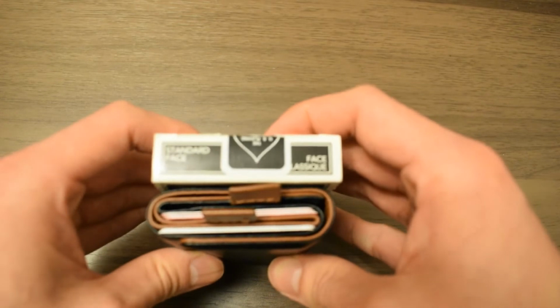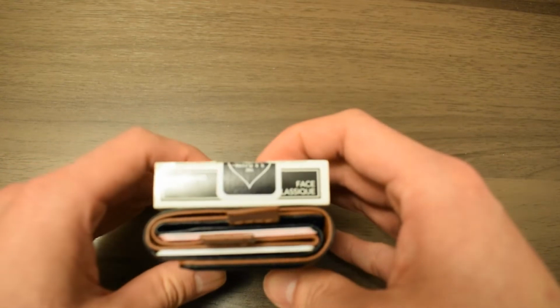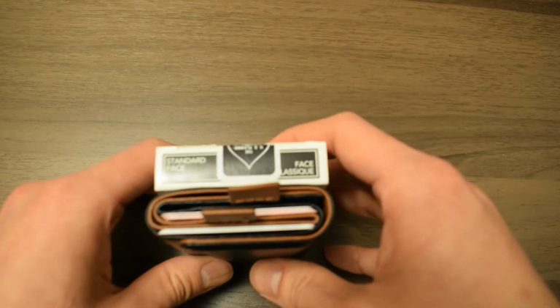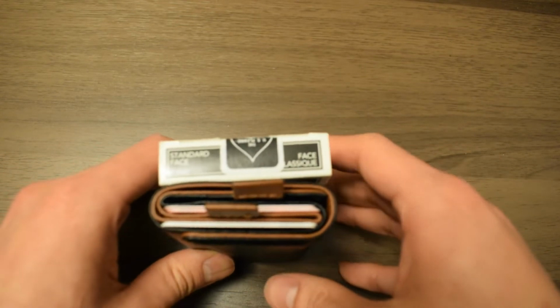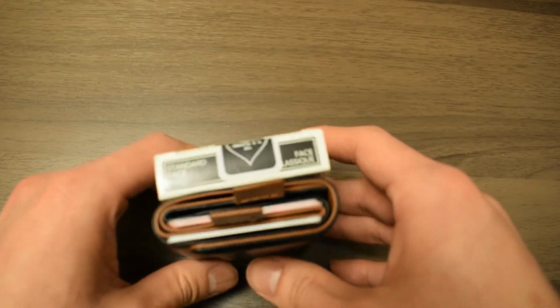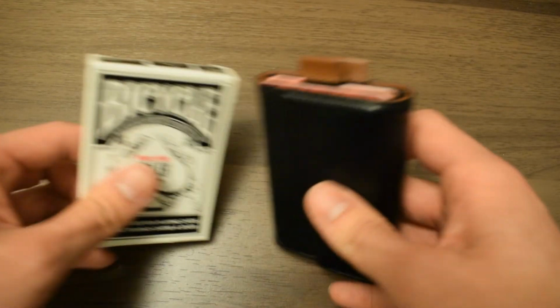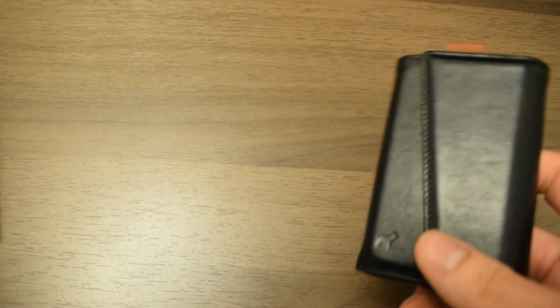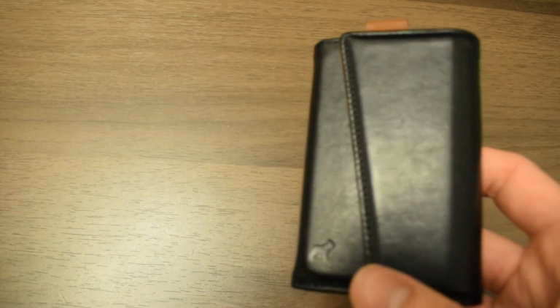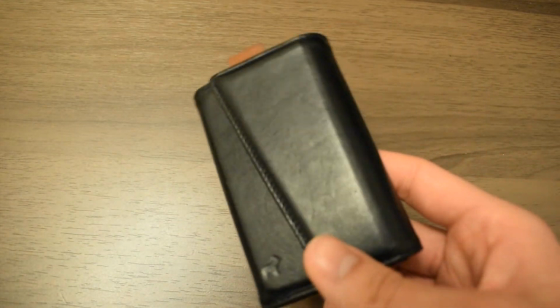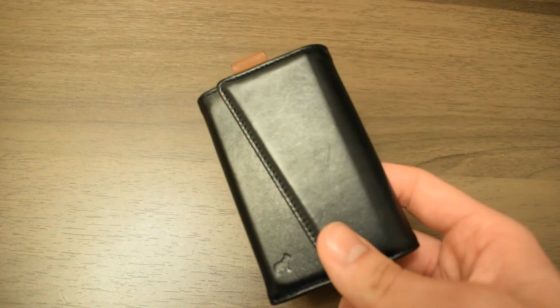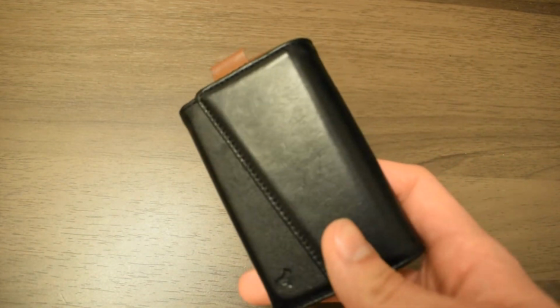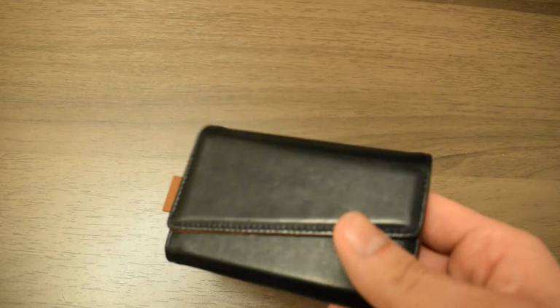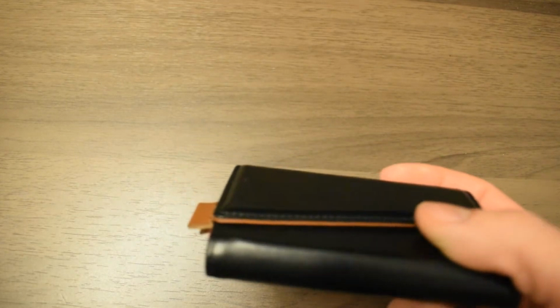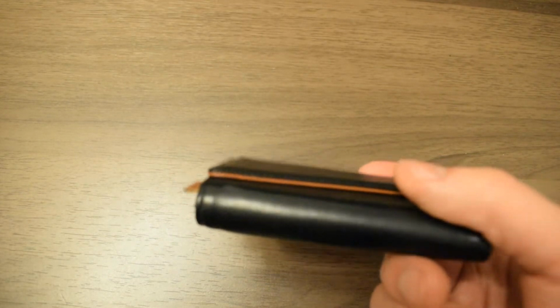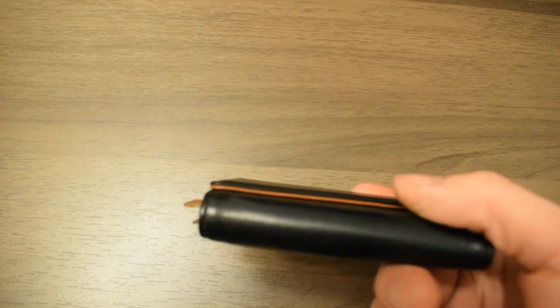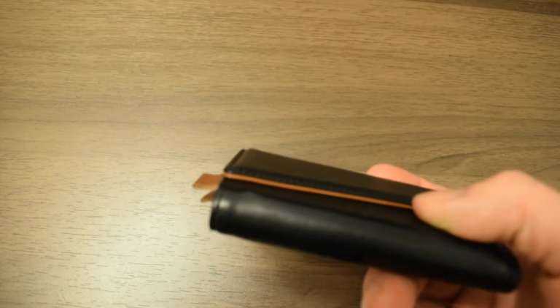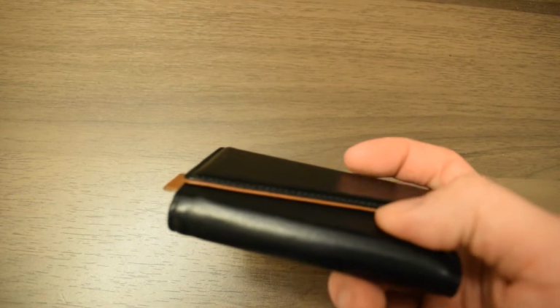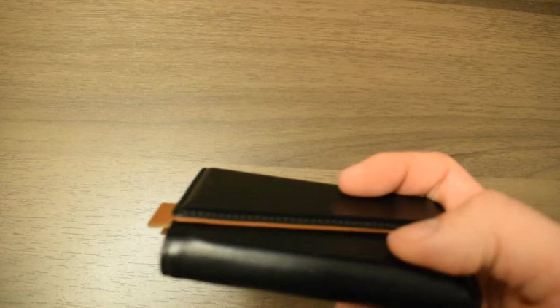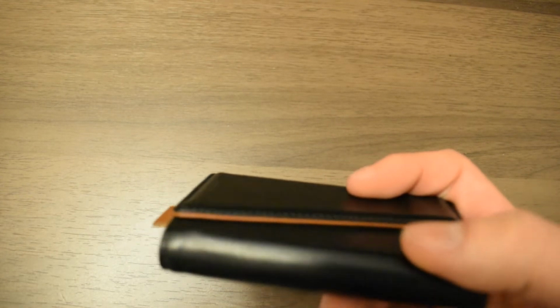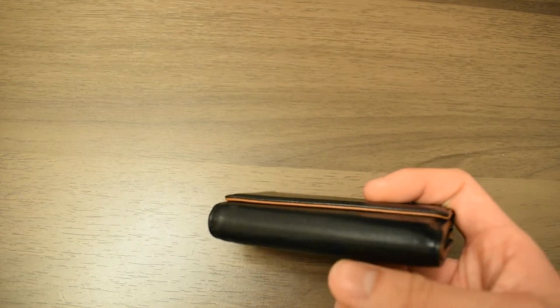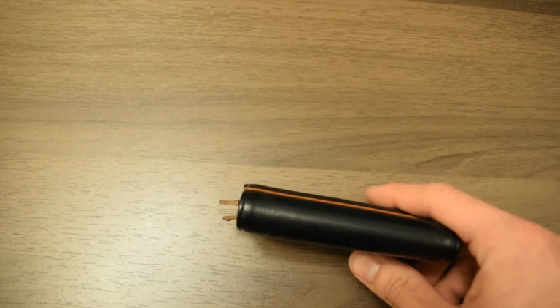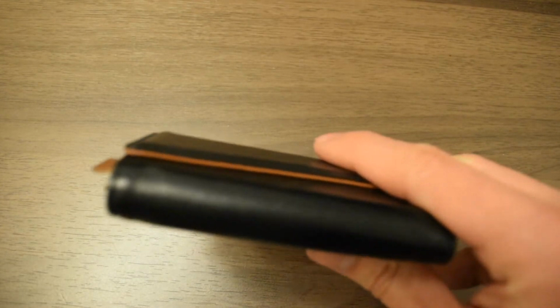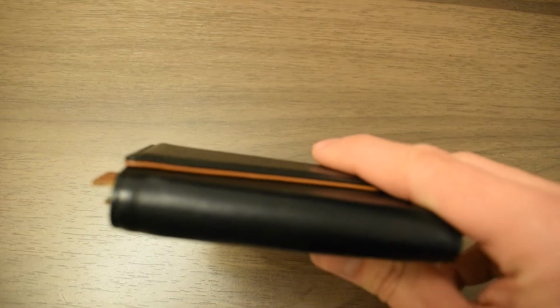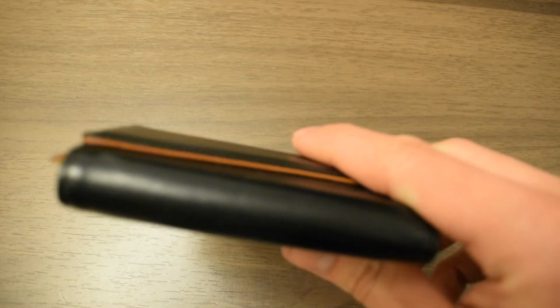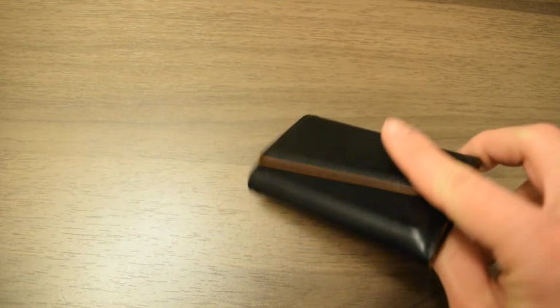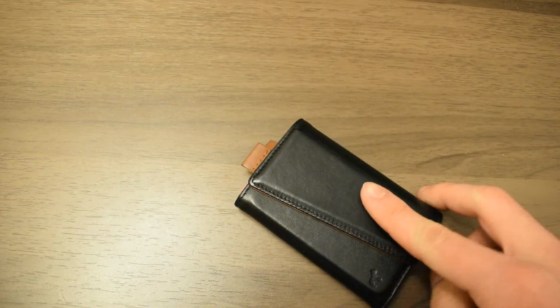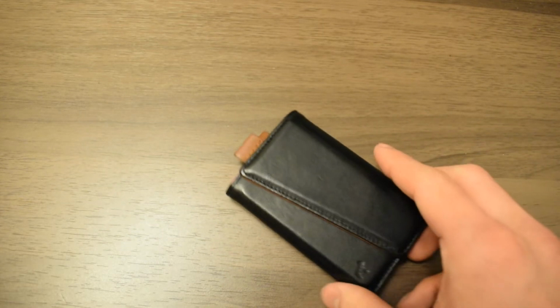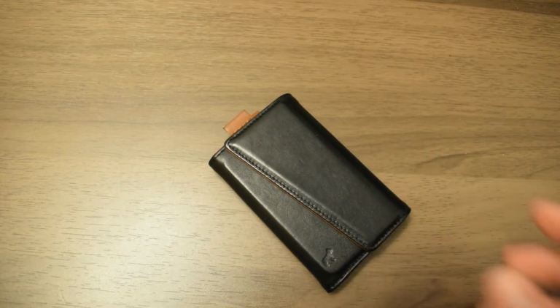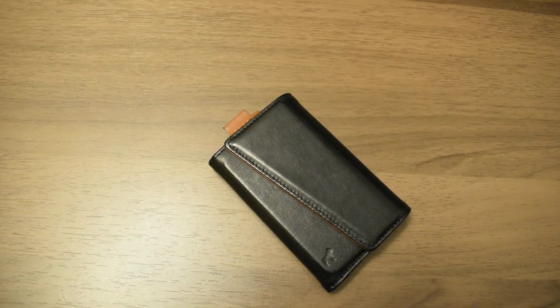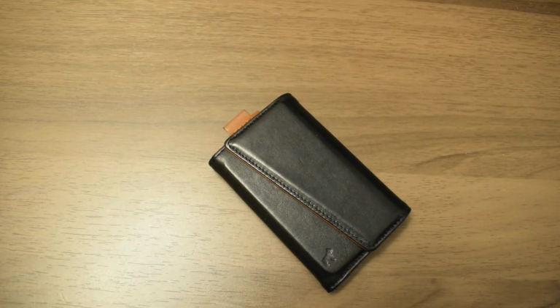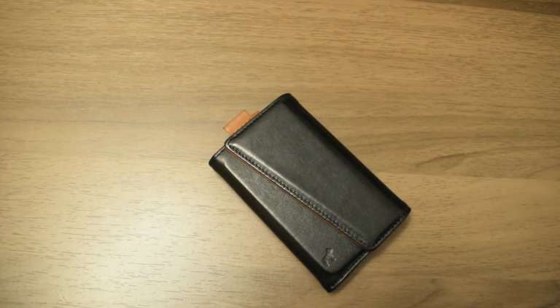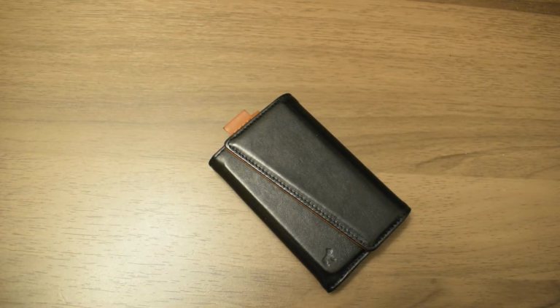The only thing I don't like about the Frenchy wallet is that it's a lot thicker in comparison to other minimalist wallets, due to the magnet and the metal plate.